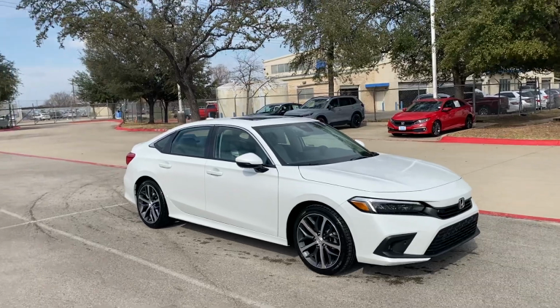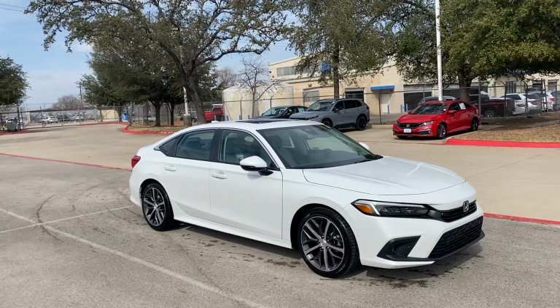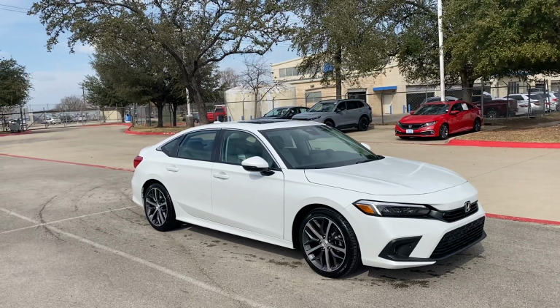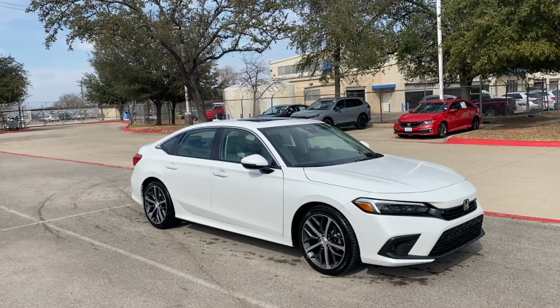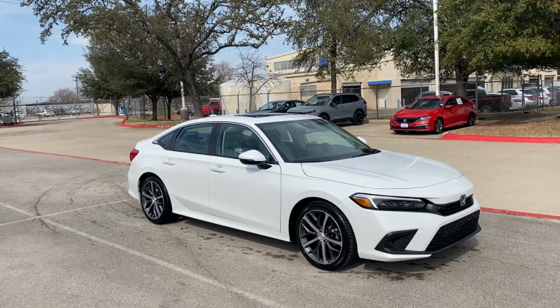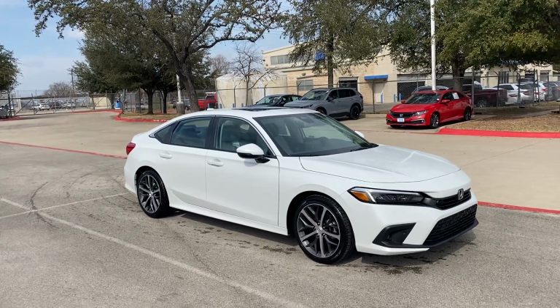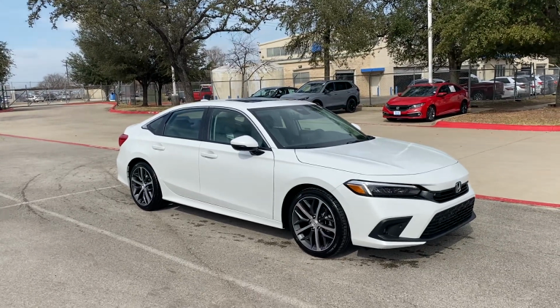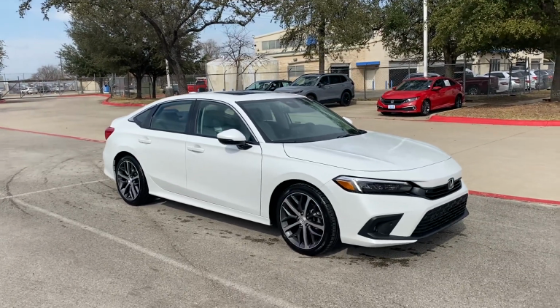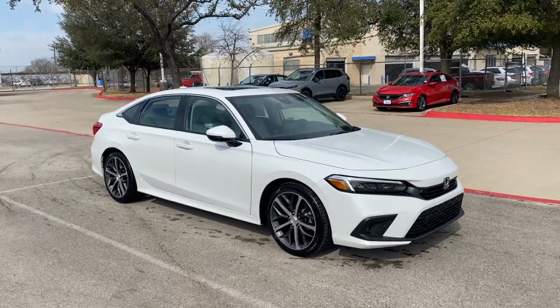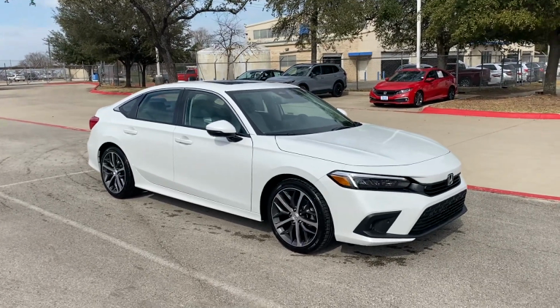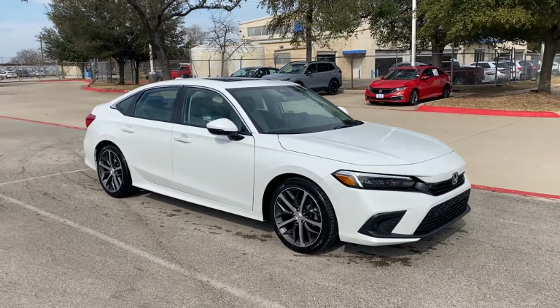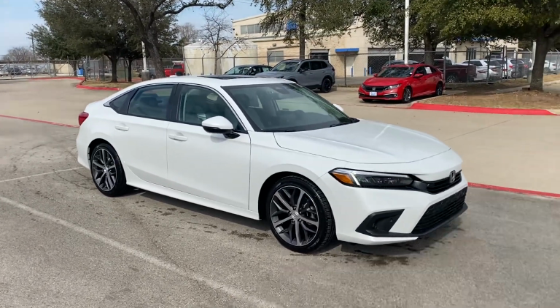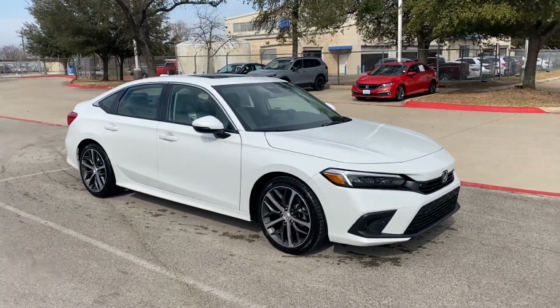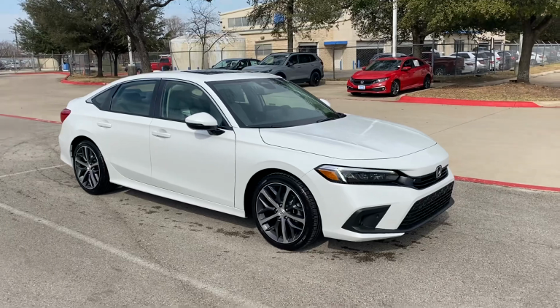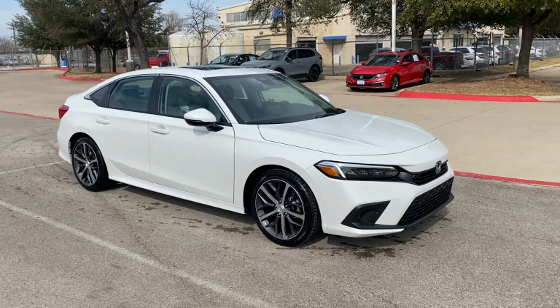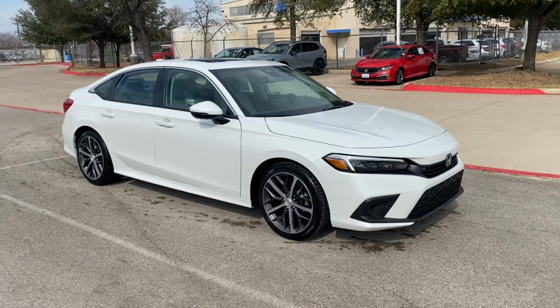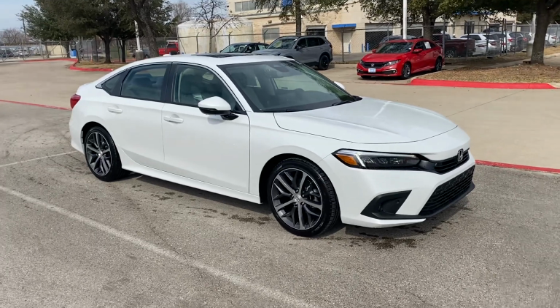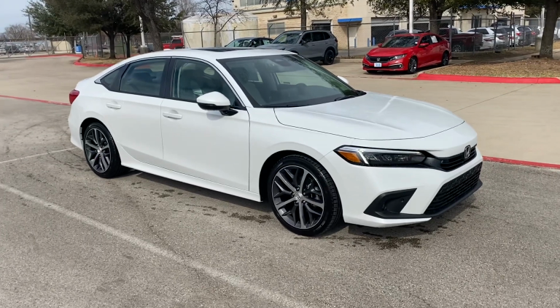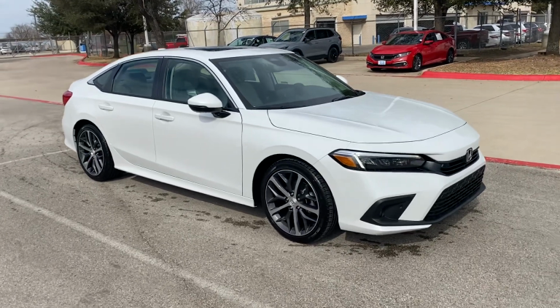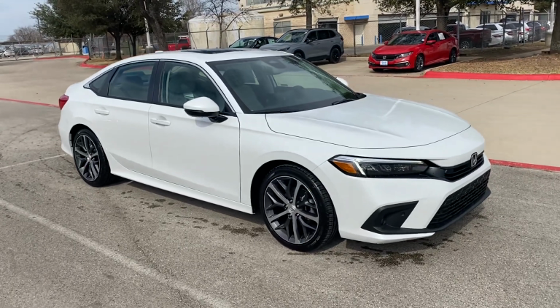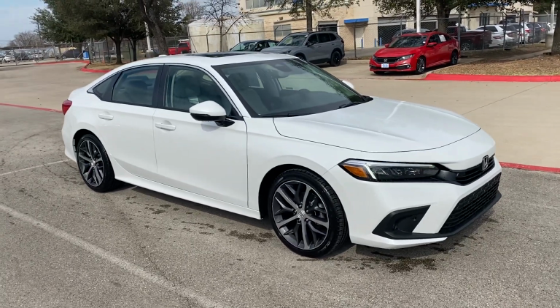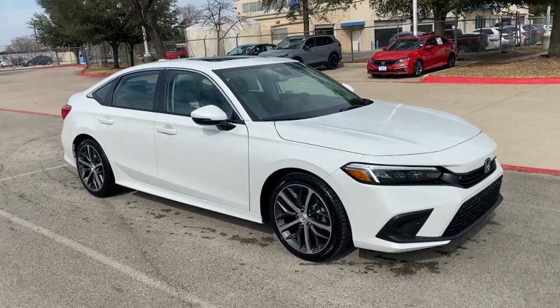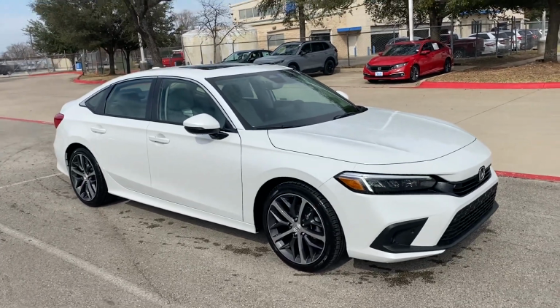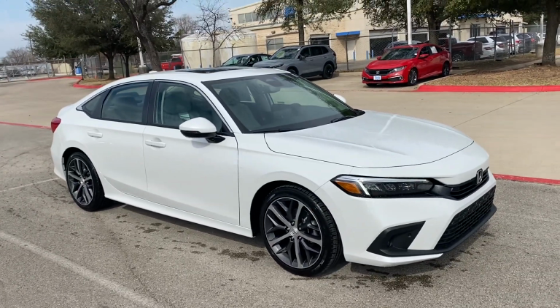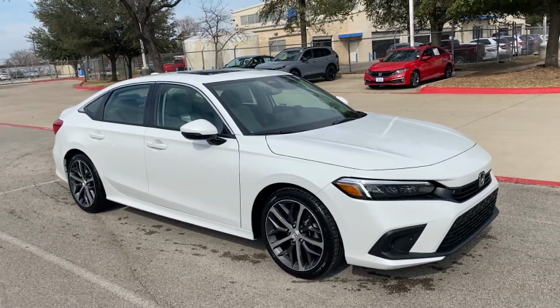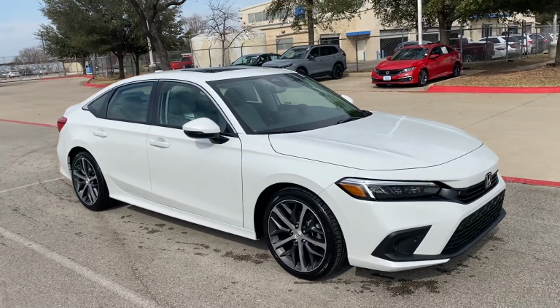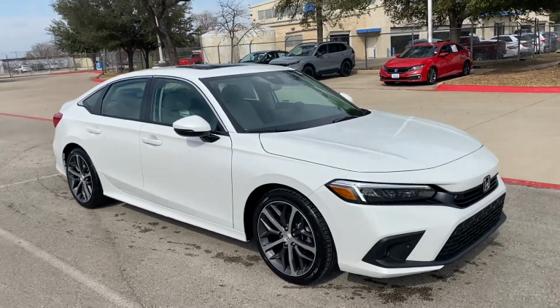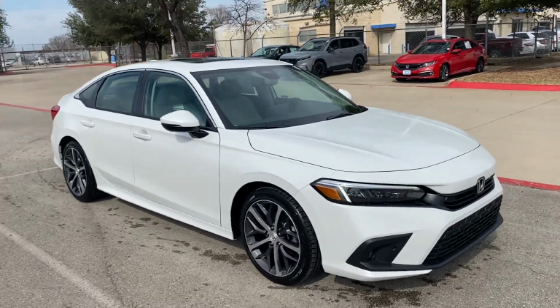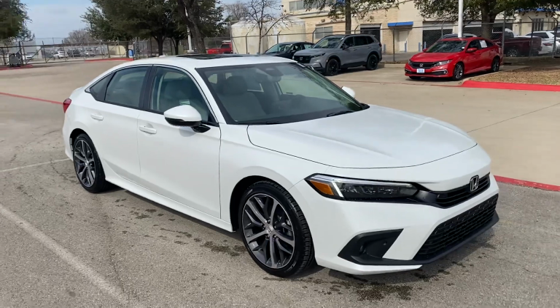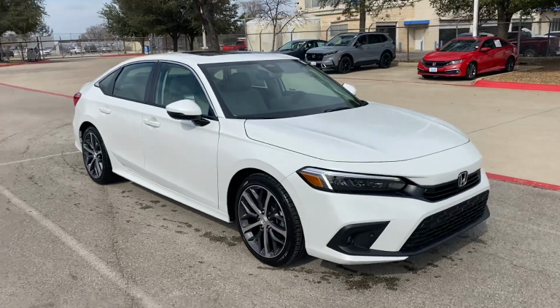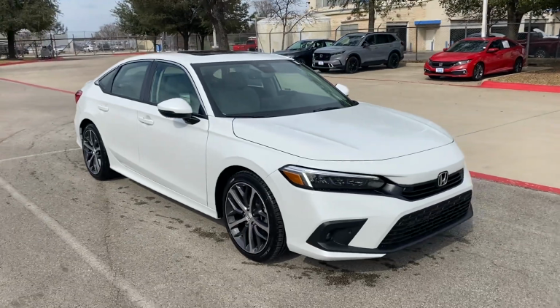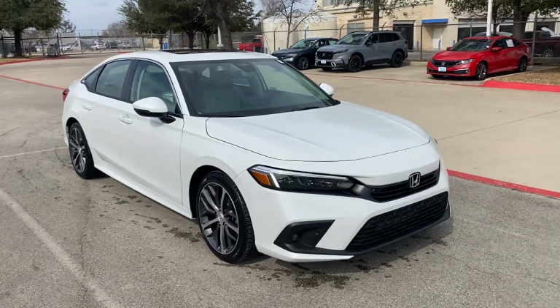Hi, how's it going Scott and Jennifer? This is Nick over at Howdy Honda. Just thought to do a quick video — as you know, Bro has already shared with you that your car arrived.